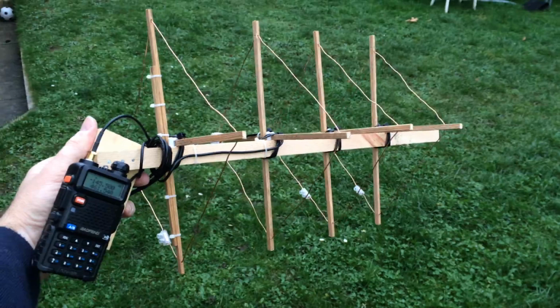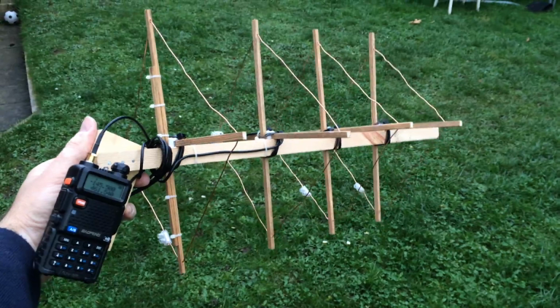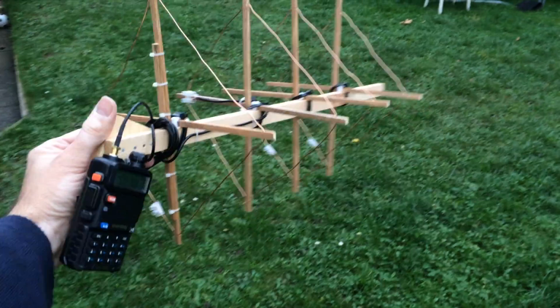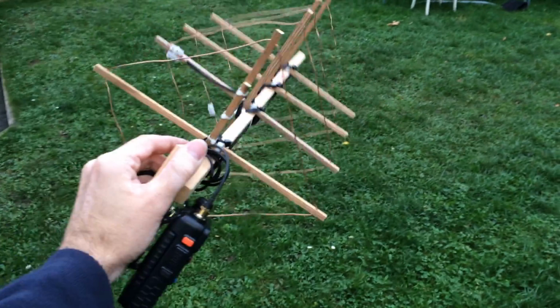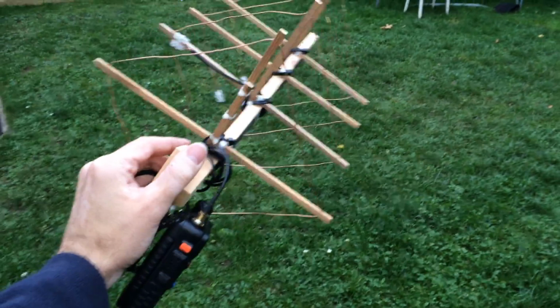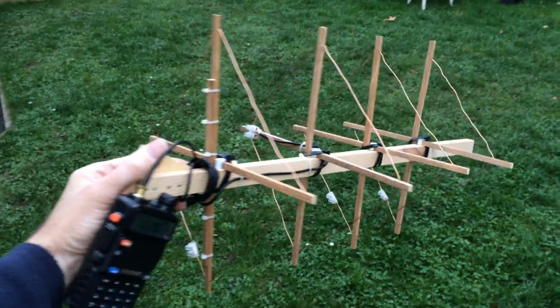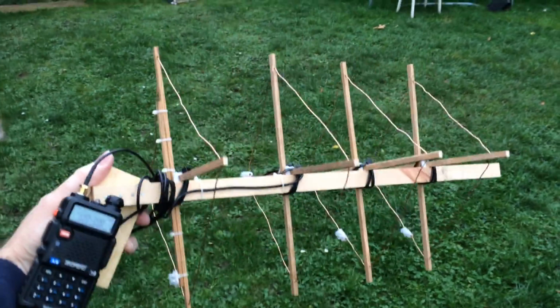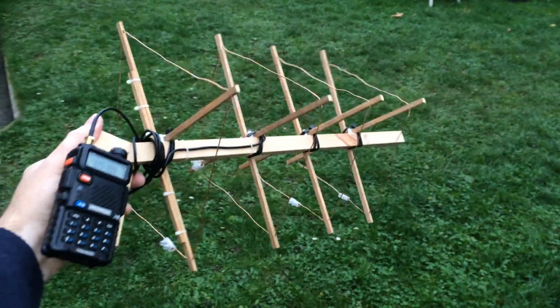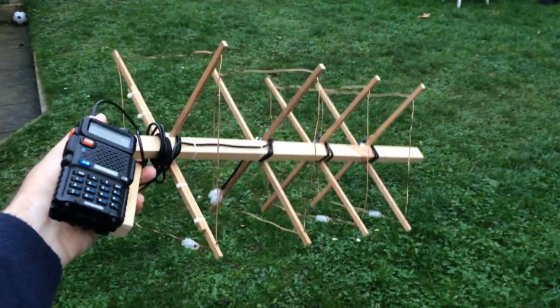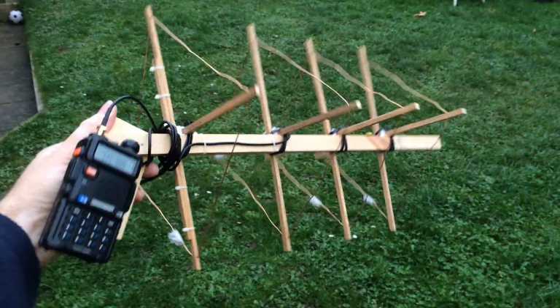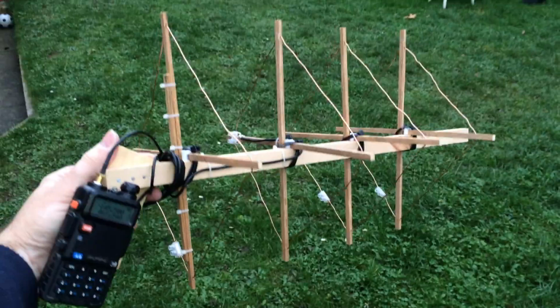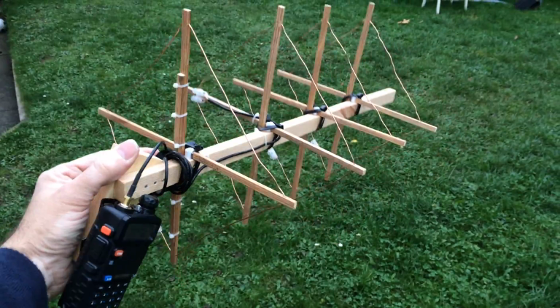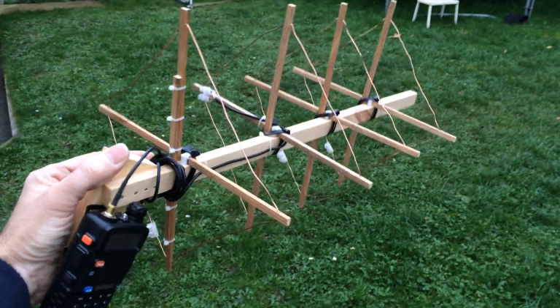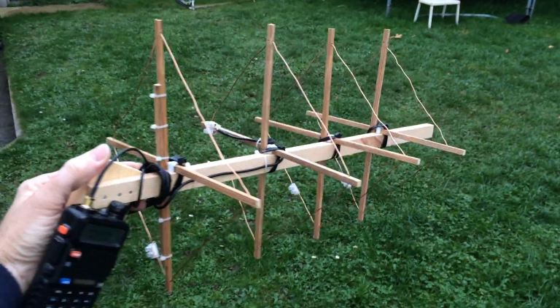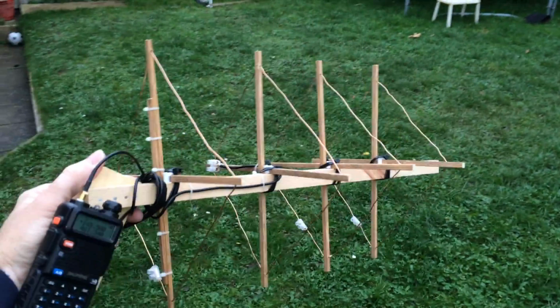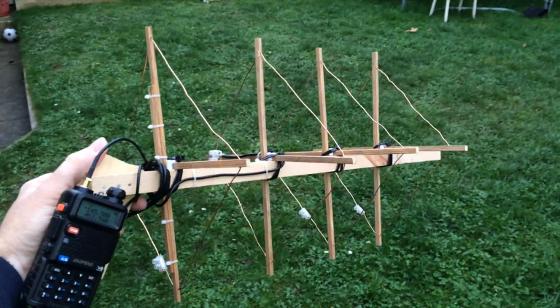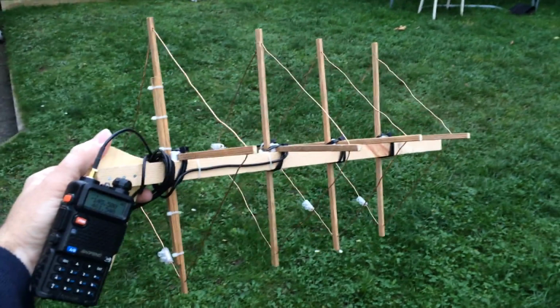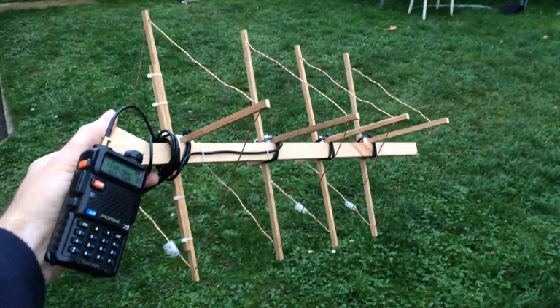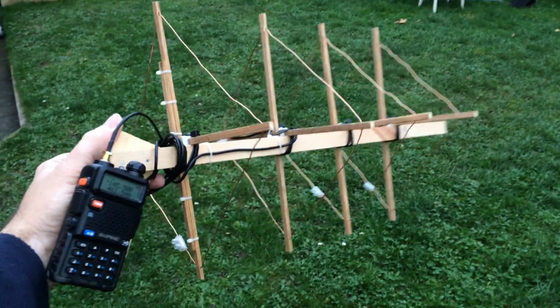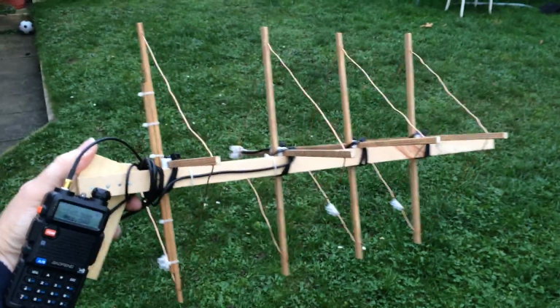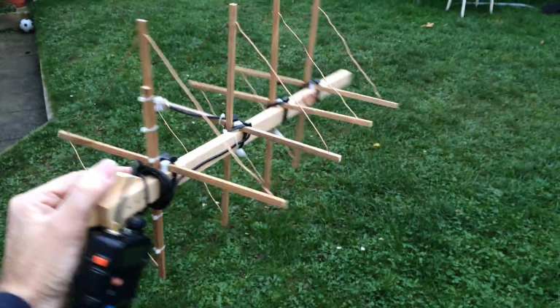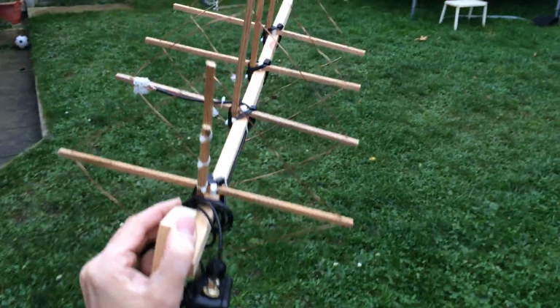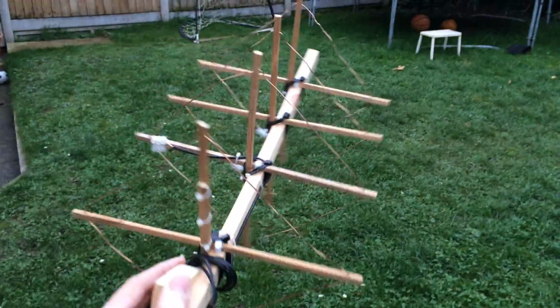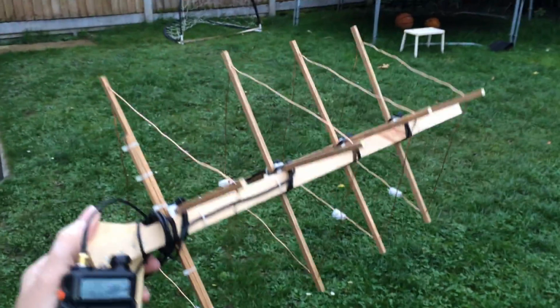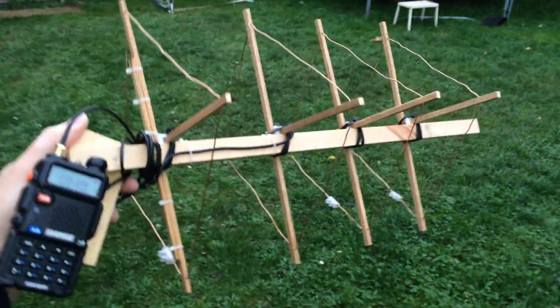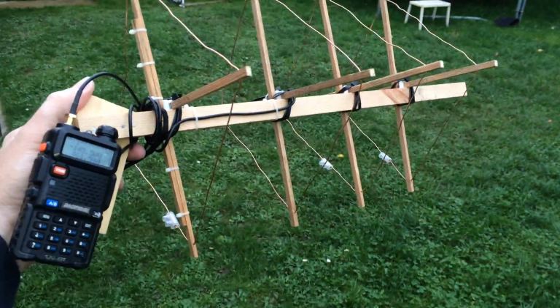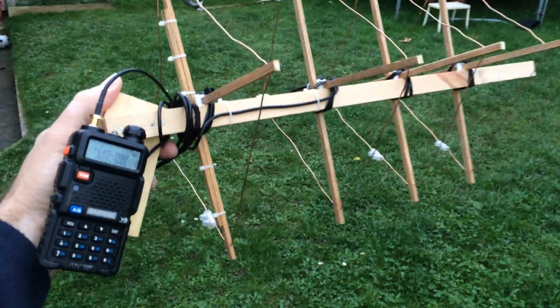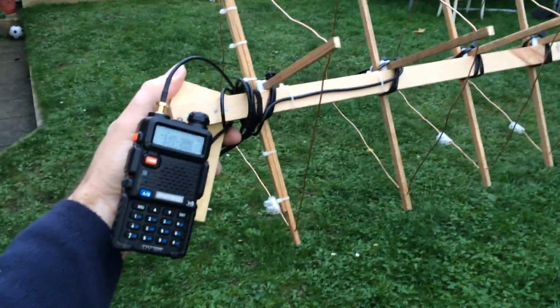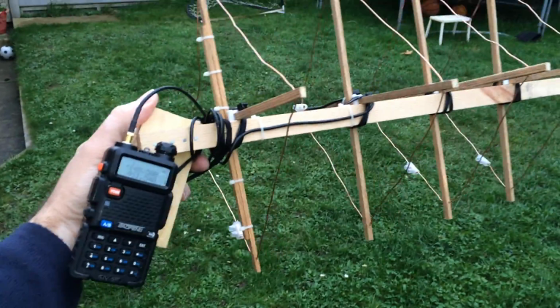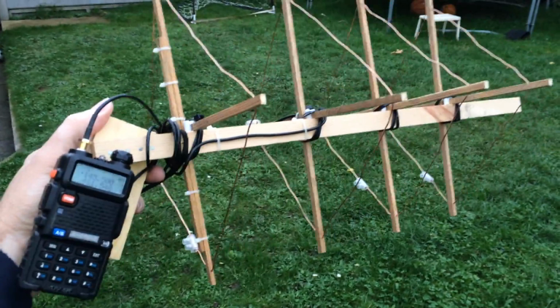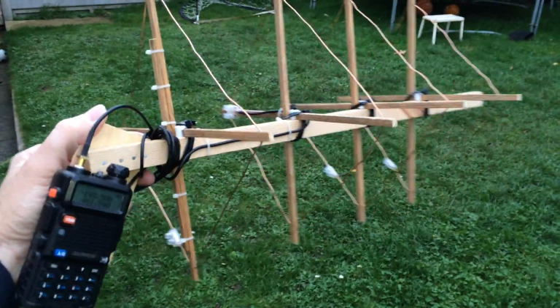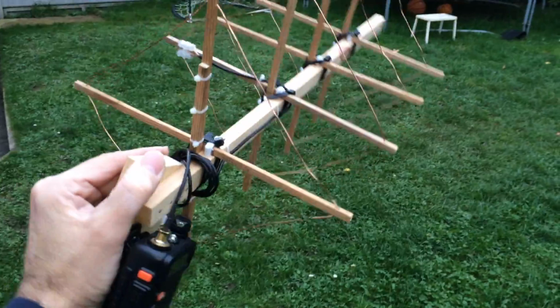Hi YouTube. I thought you might like to see my response to the challenge laid down by Survival Tech Nord as part of his budget survival comms series. This is my first attempt at ever making an antenna for my little Baofeng UV5R.